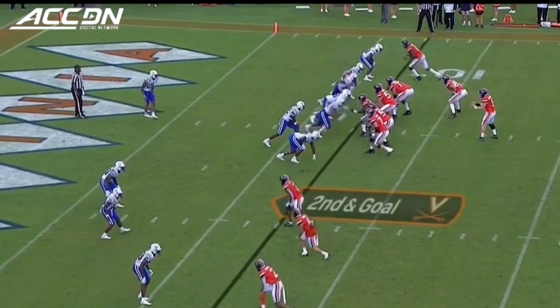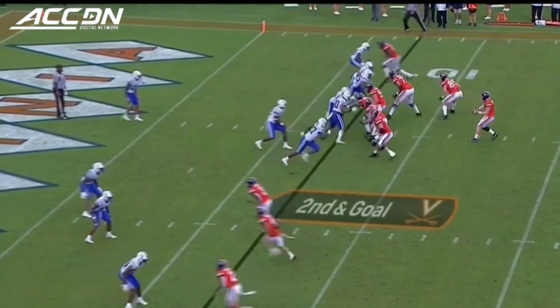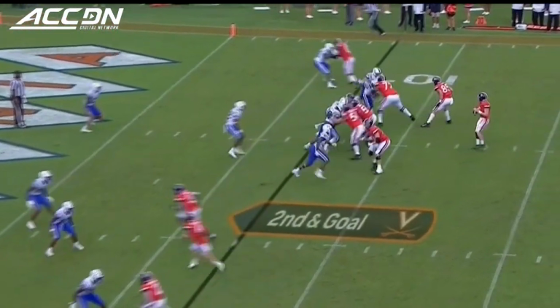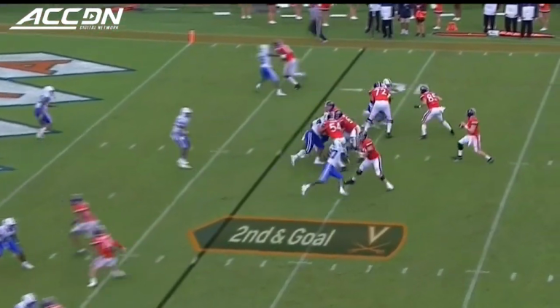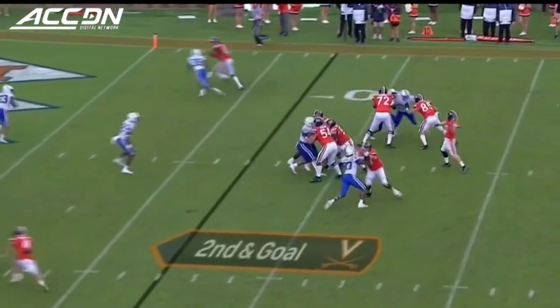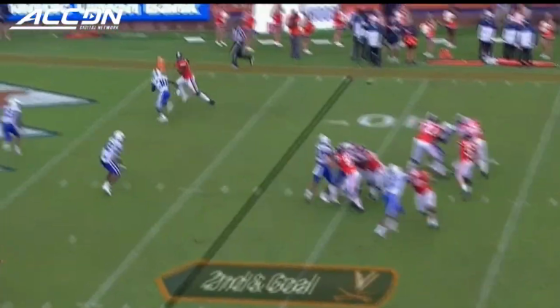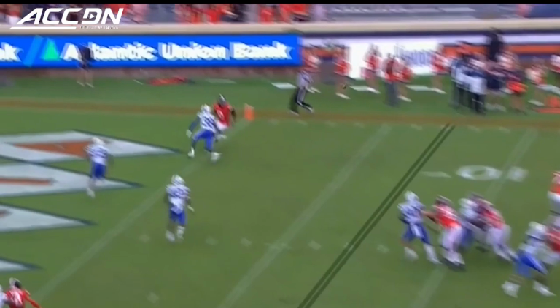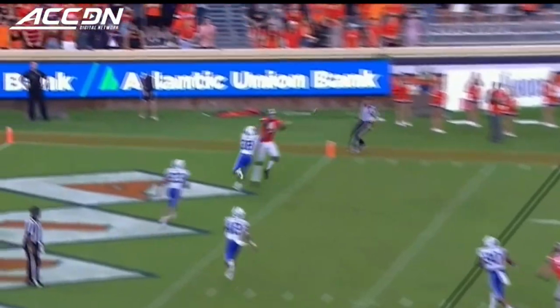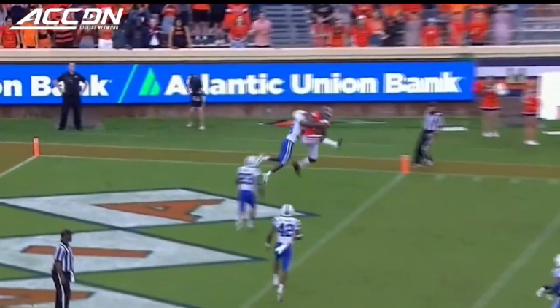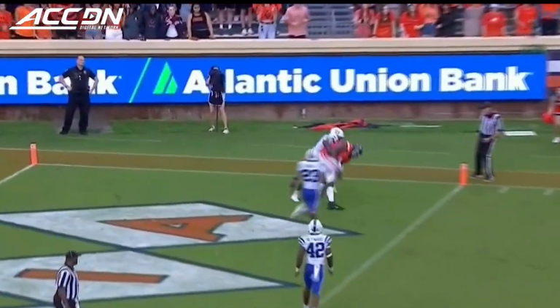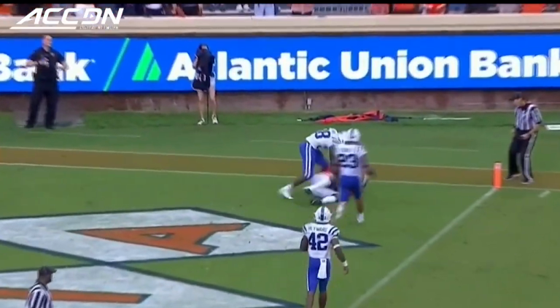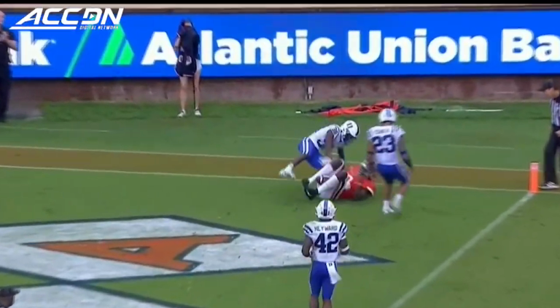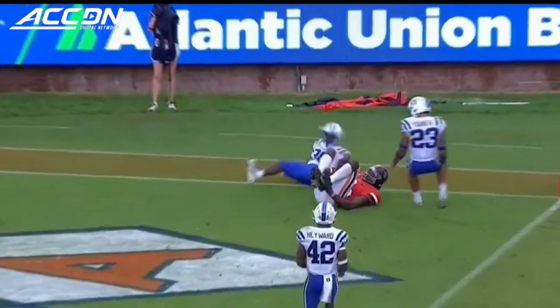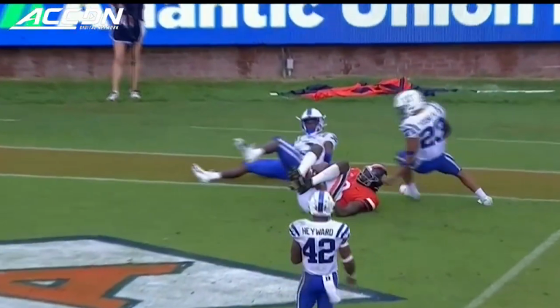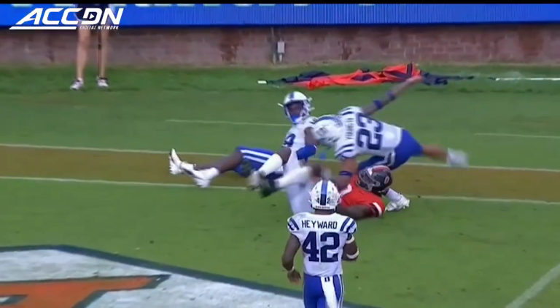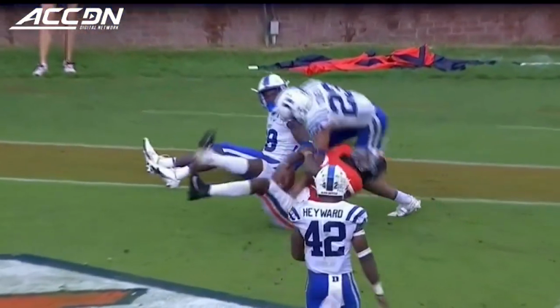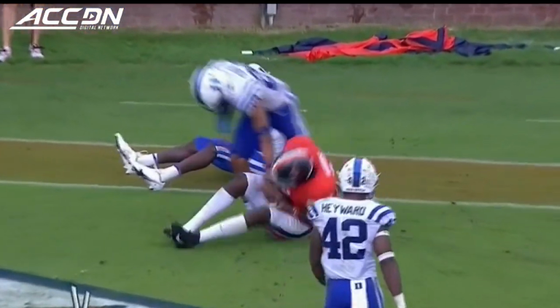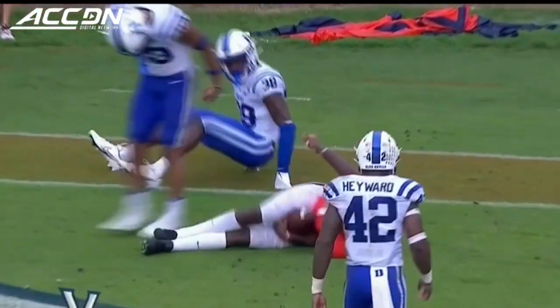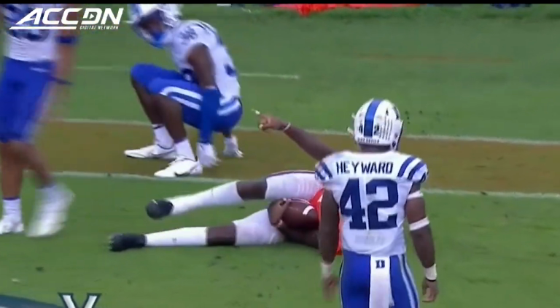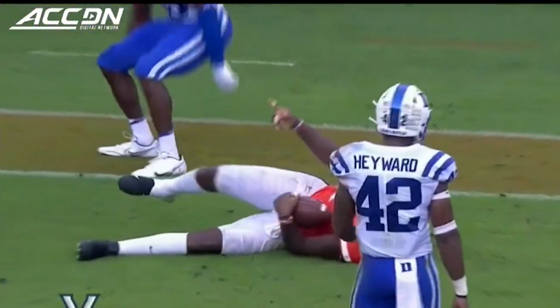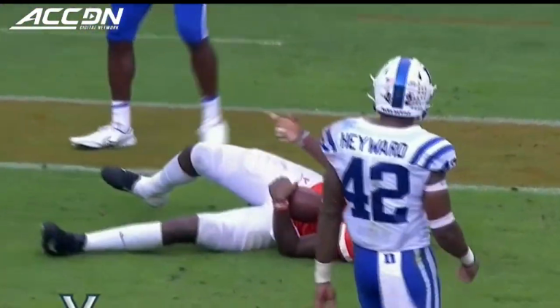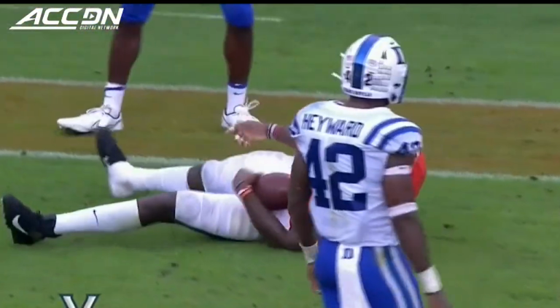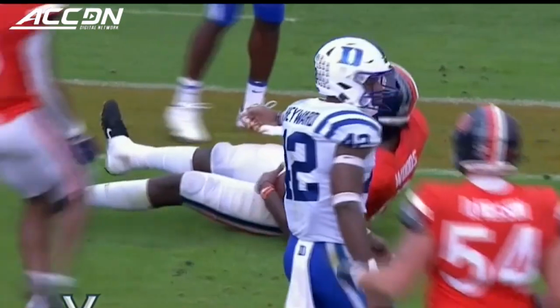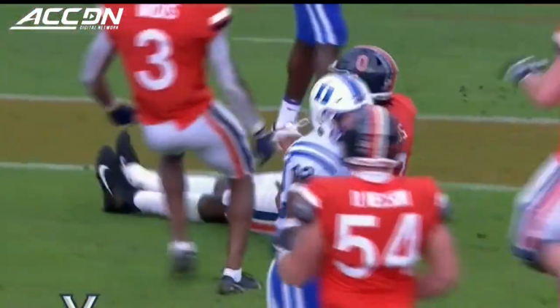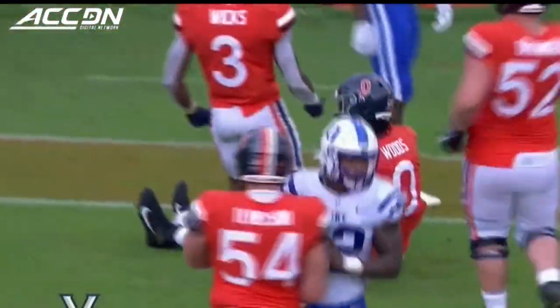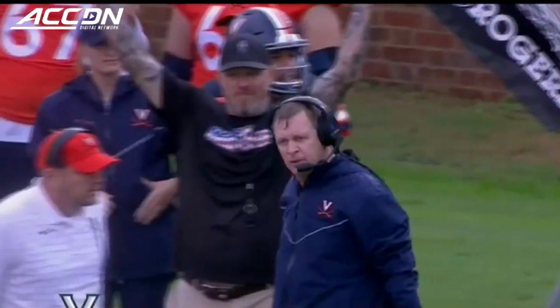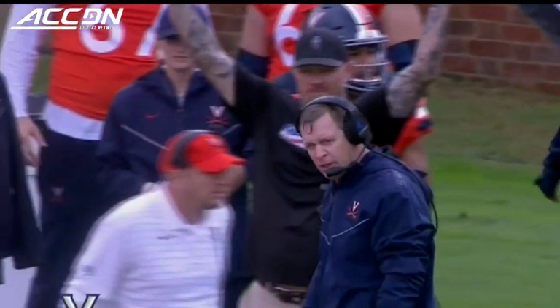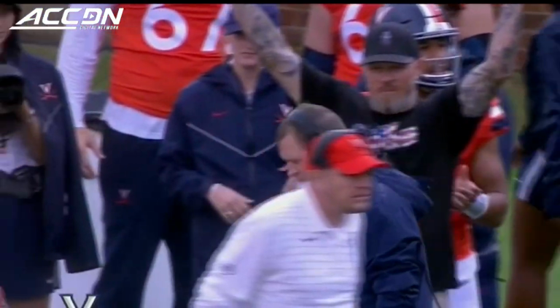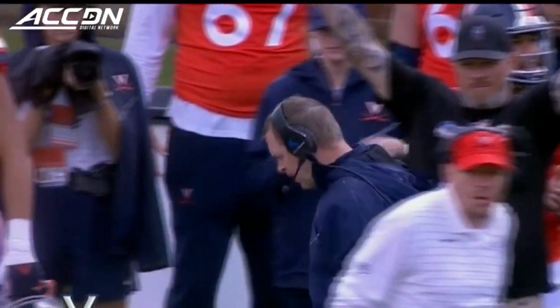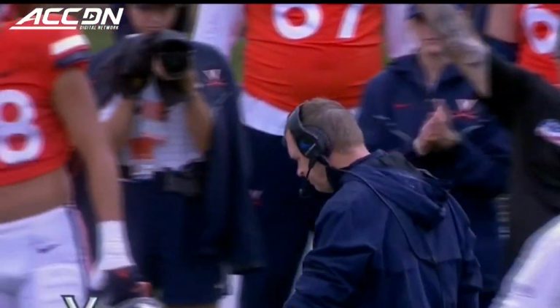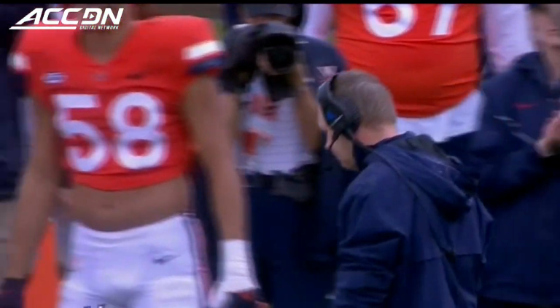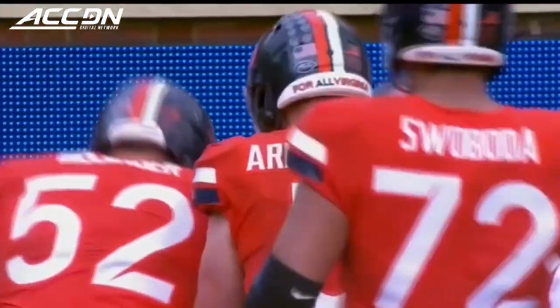Second and goal. Quick release into the end zone, and a touchdown Virginia — from seven yards away — to Jelani Woods! Right at the end of the half!